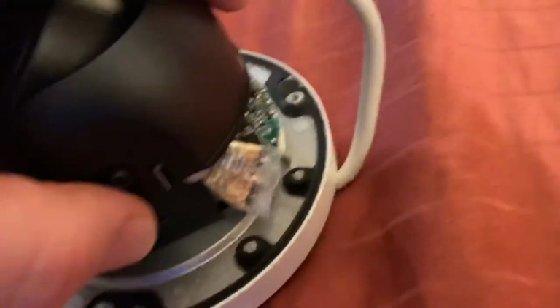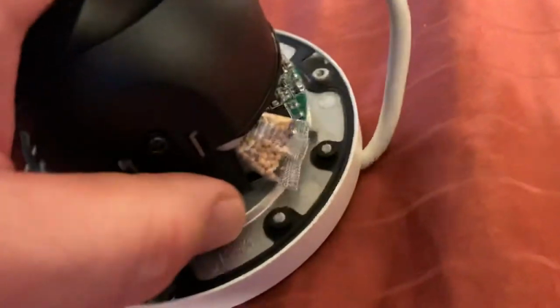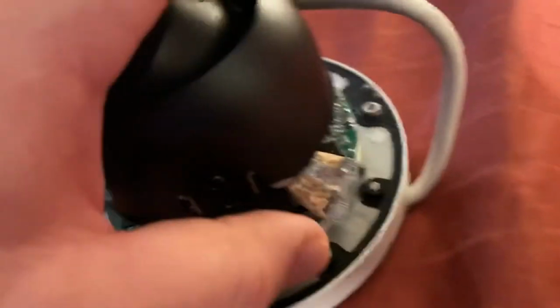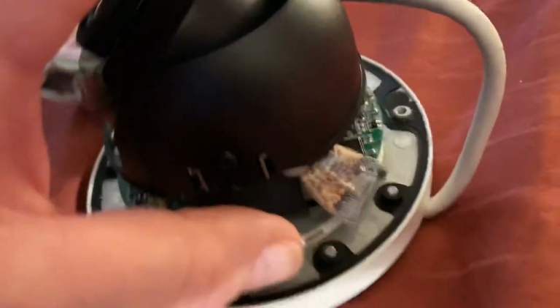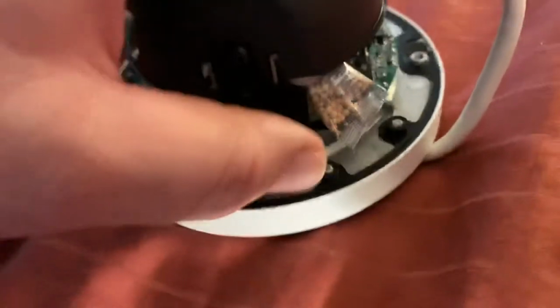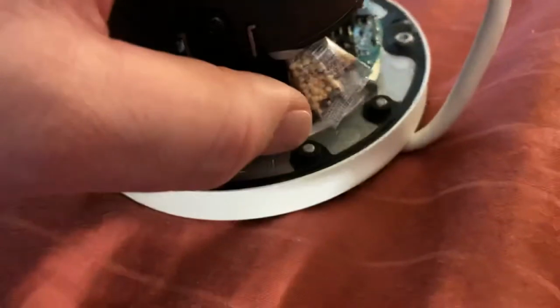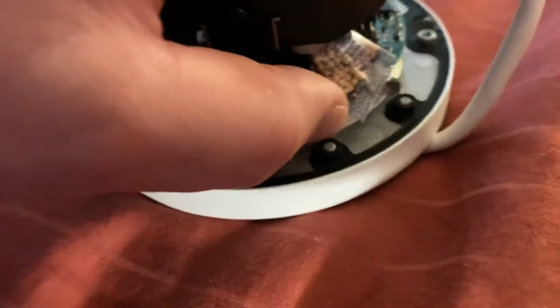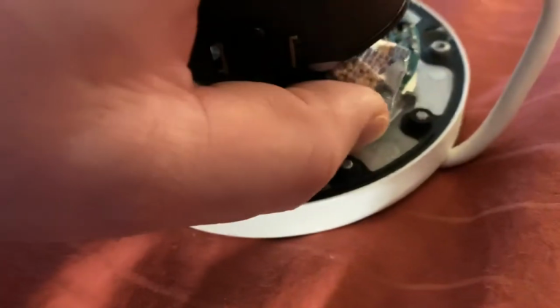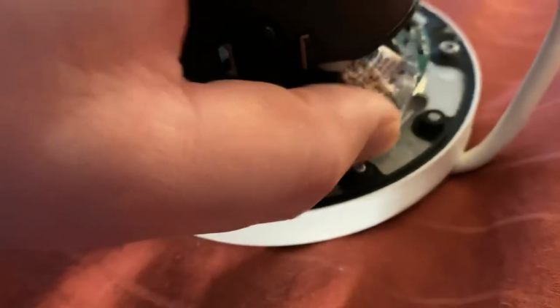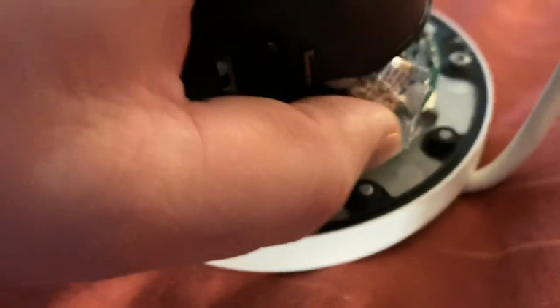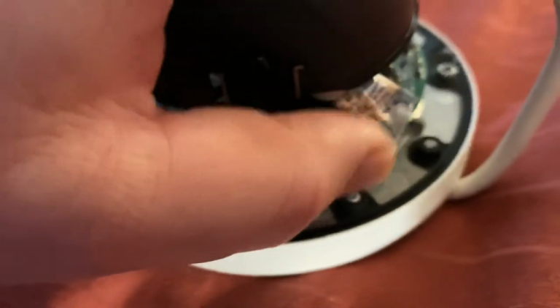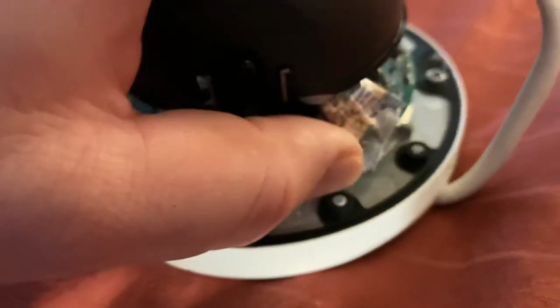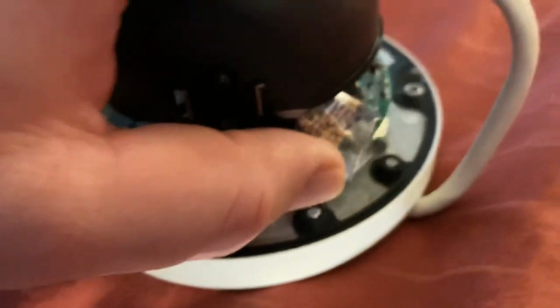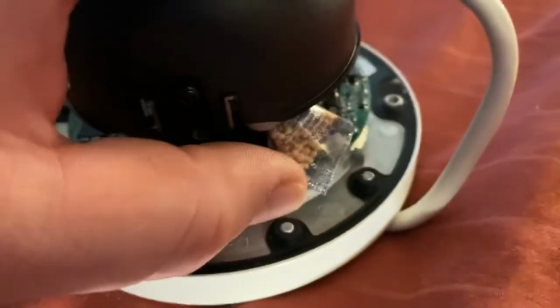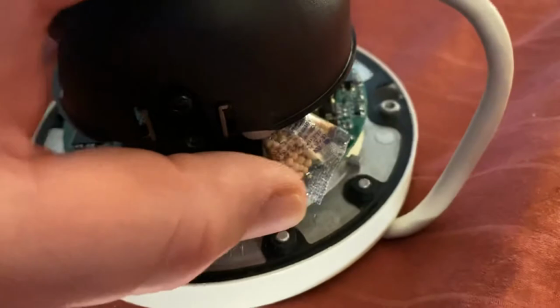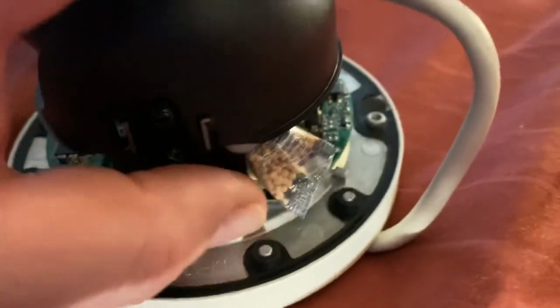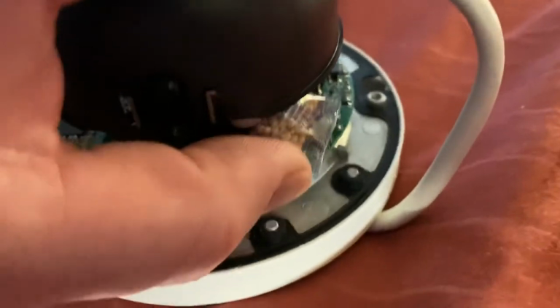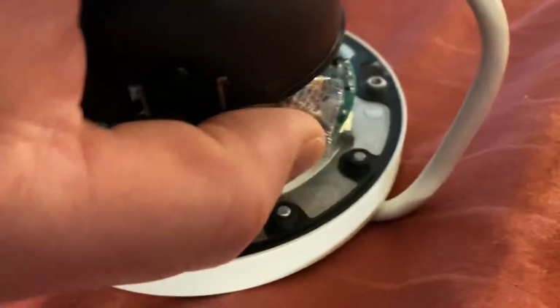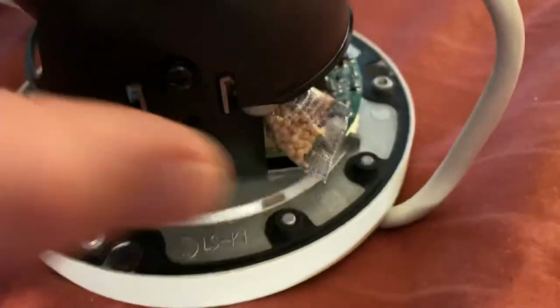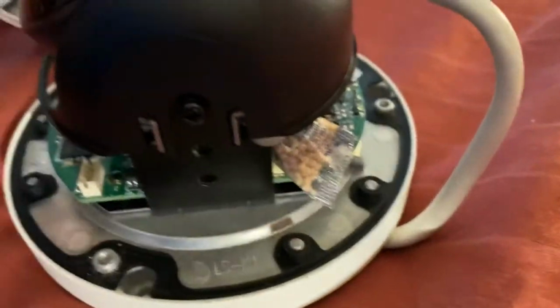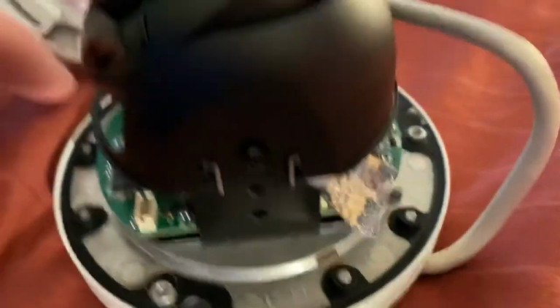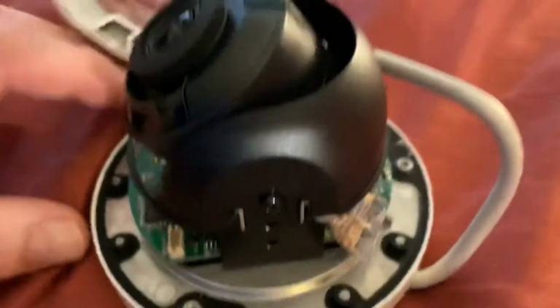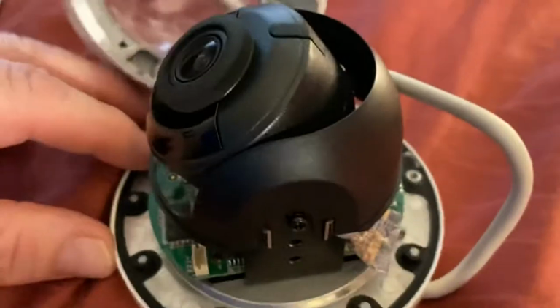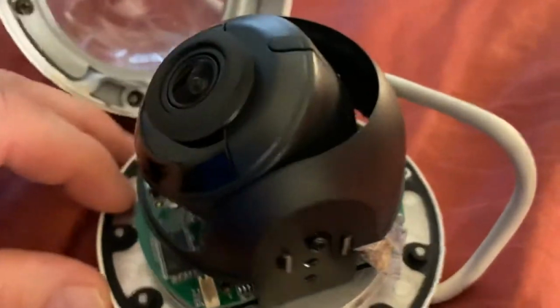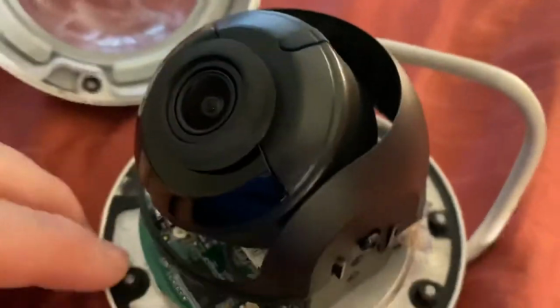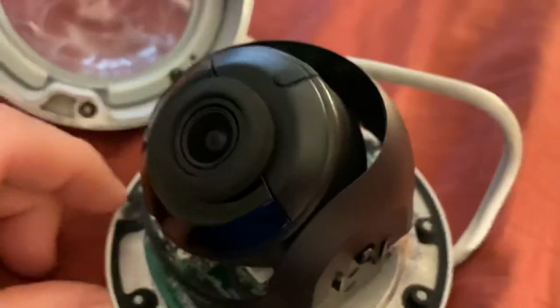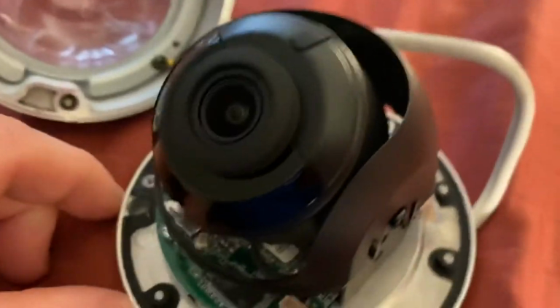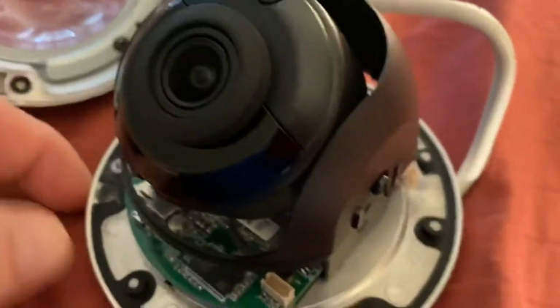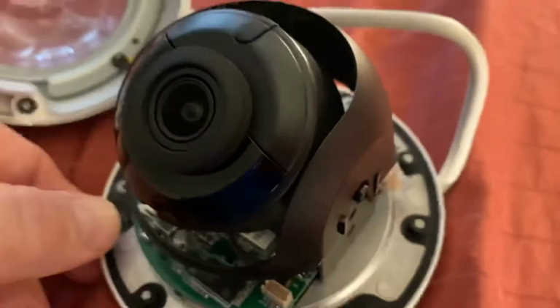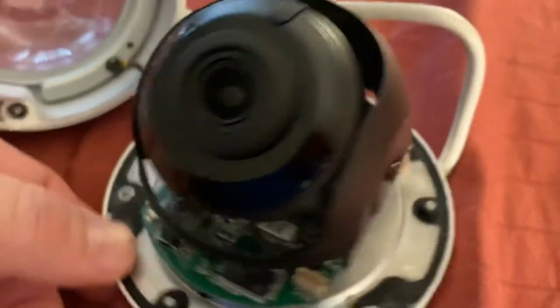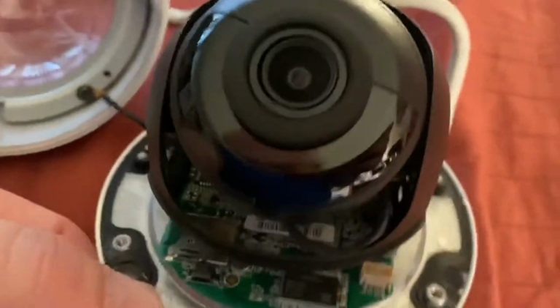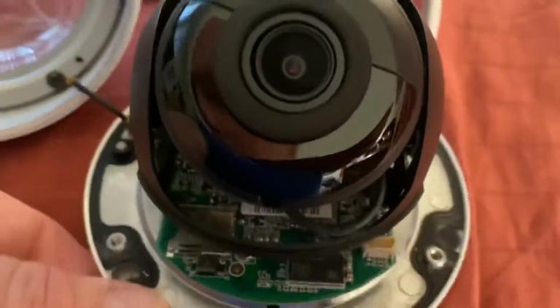Do not remove the desiccant pouch. It is there for water absorption and removal.